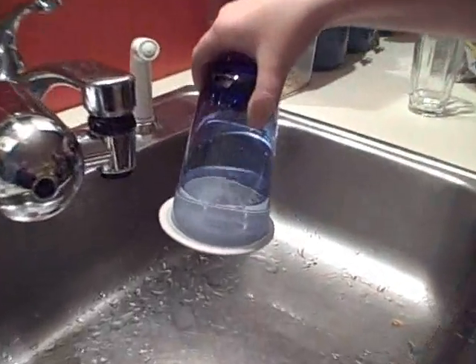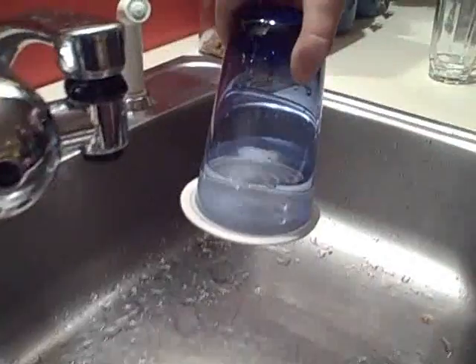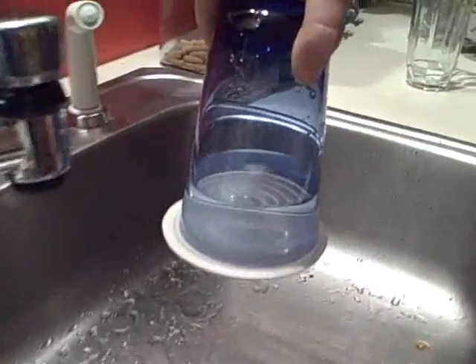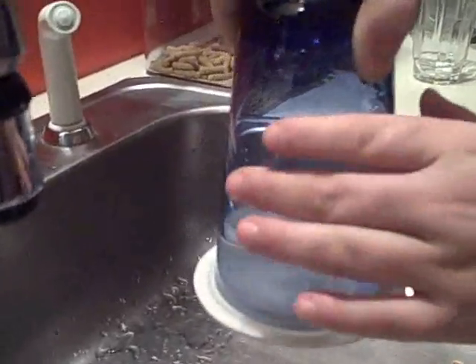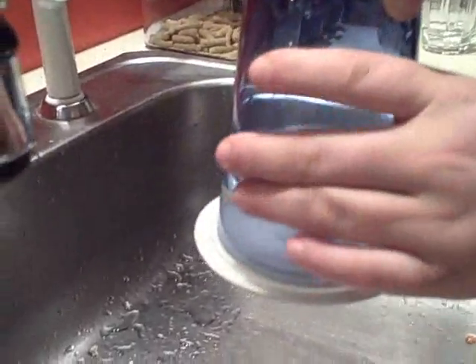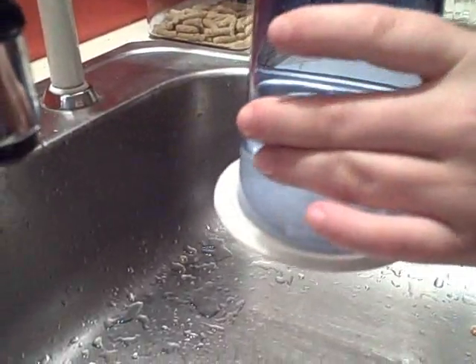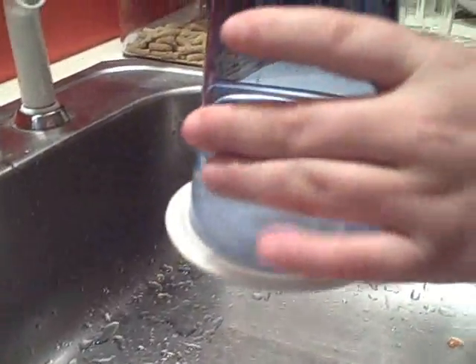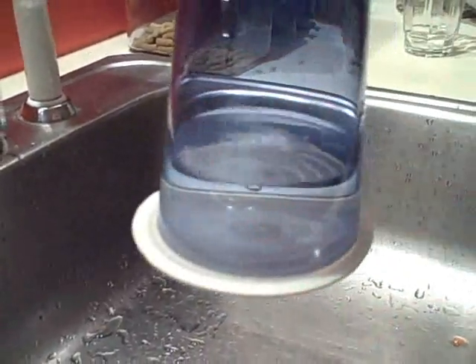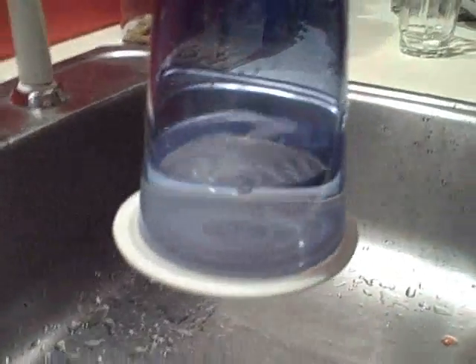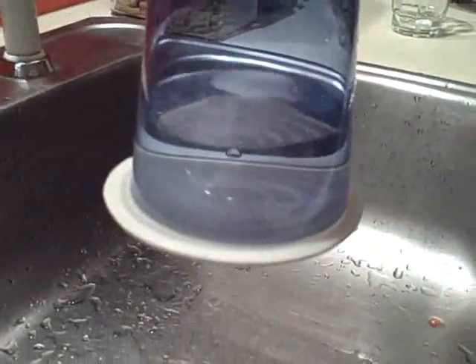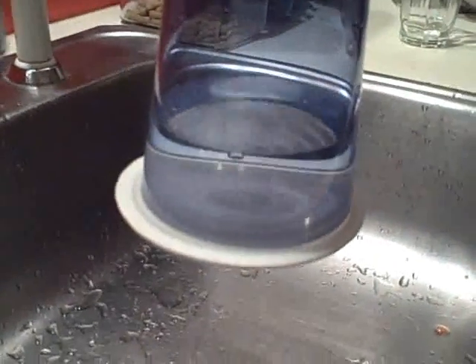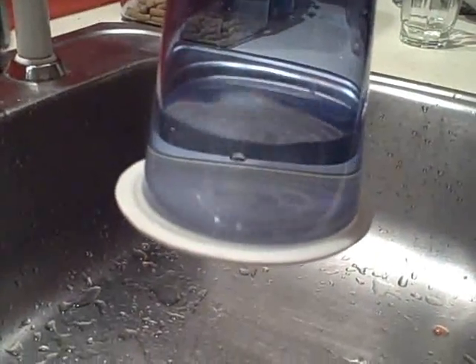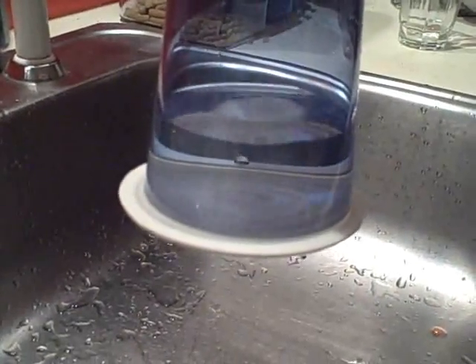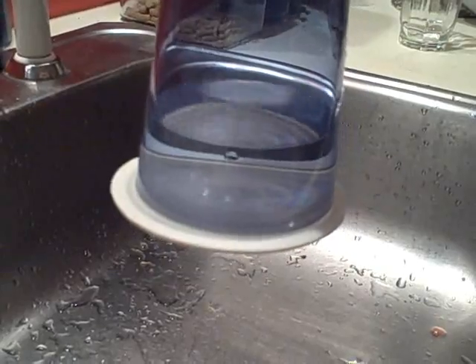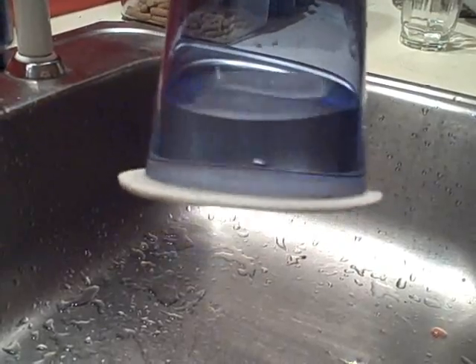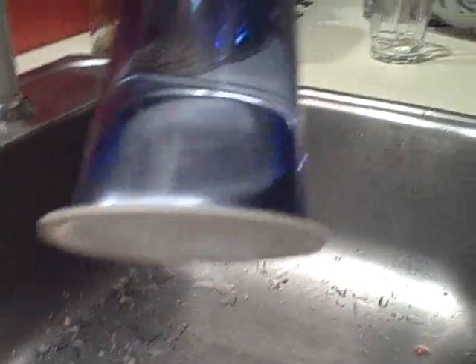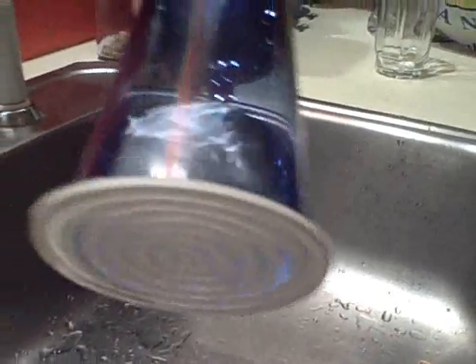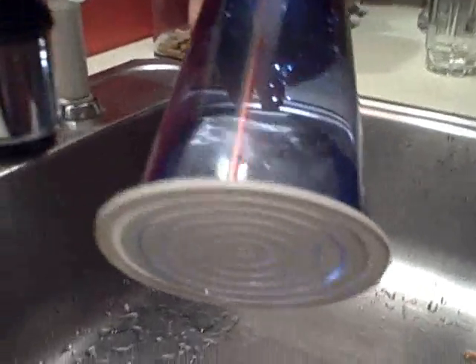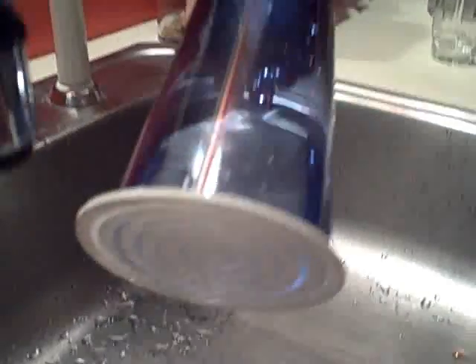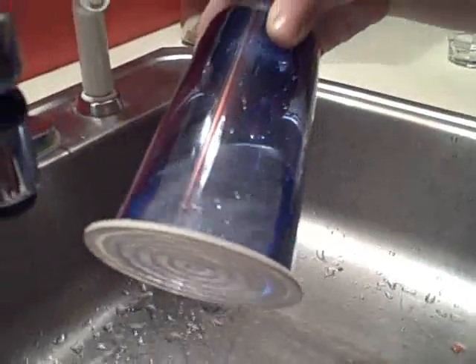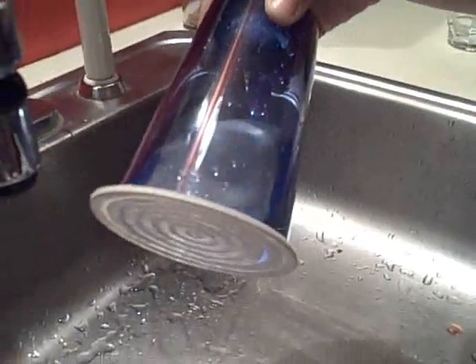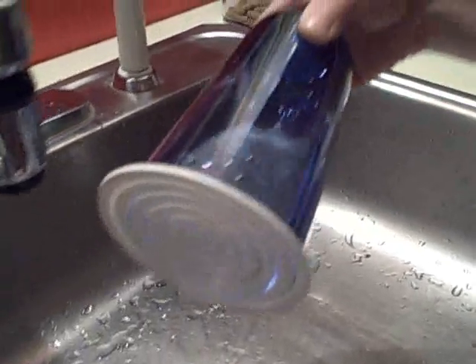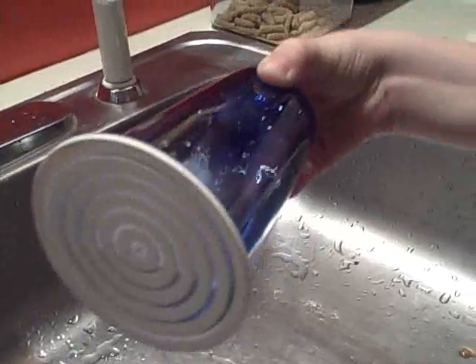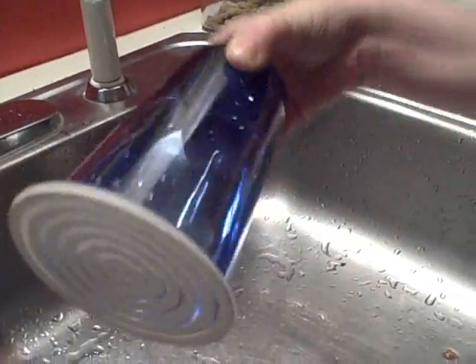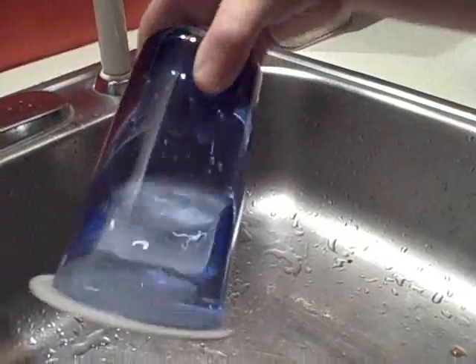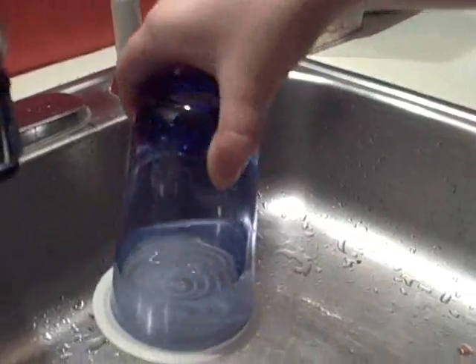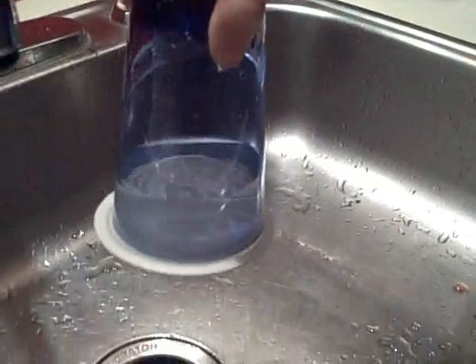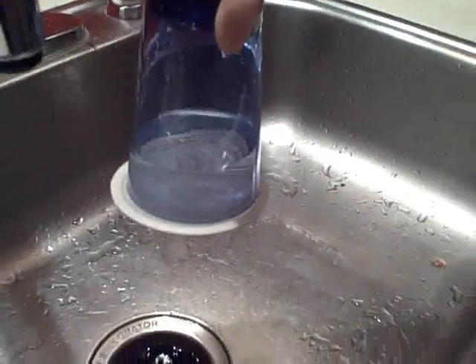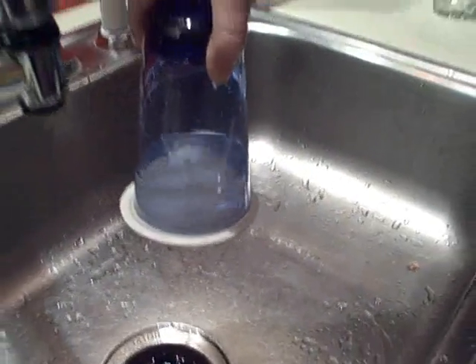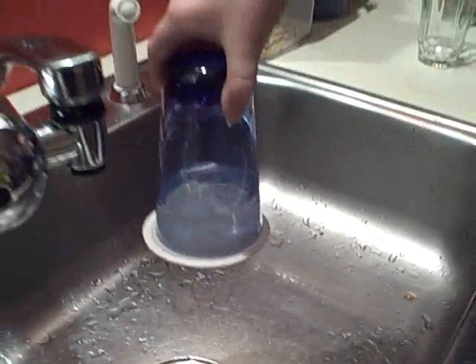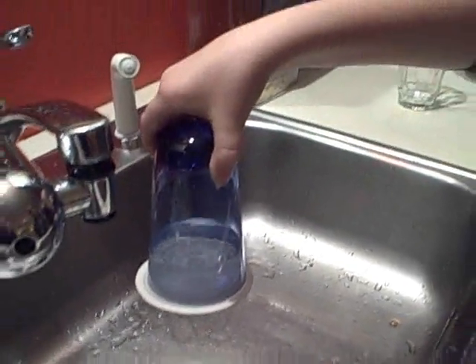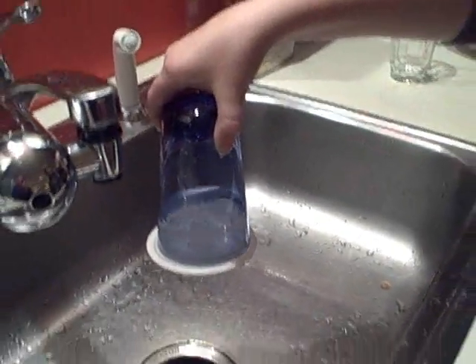Yes, and you see that the water is not falling off. Can you tilt it a little bit, please? Yes, like this — it's completely tilted back. It's completely staying there.